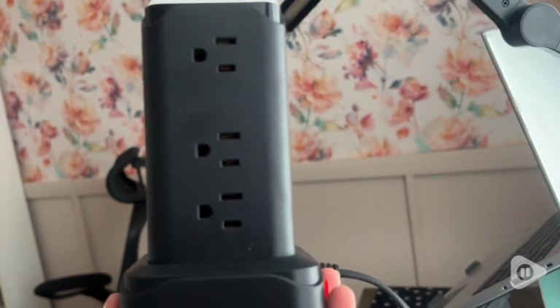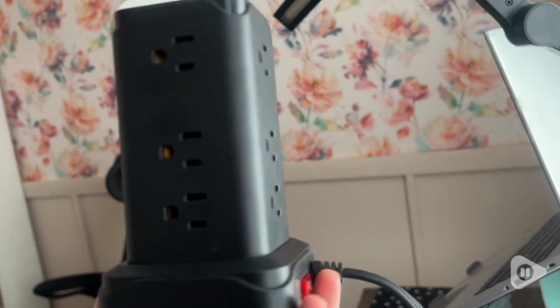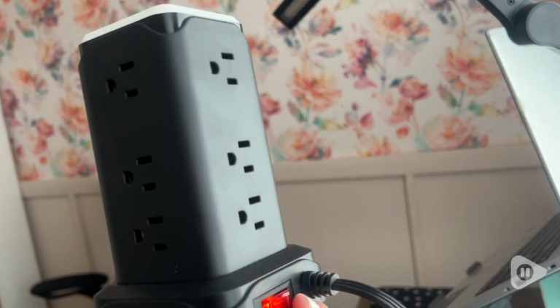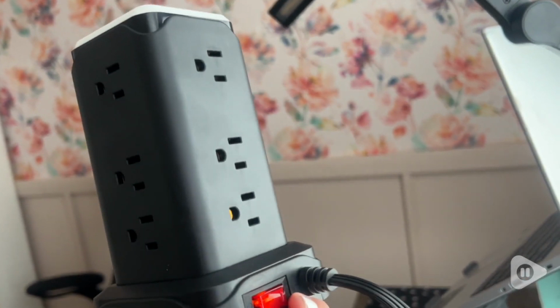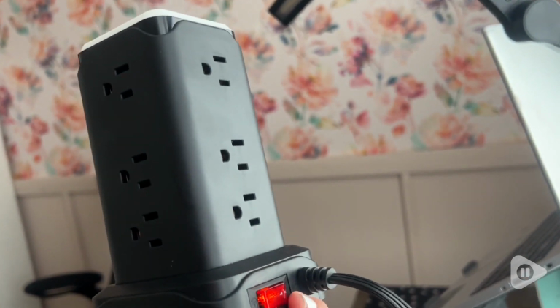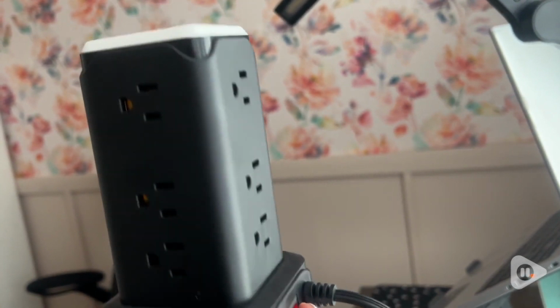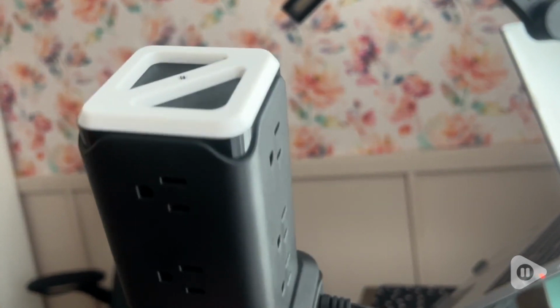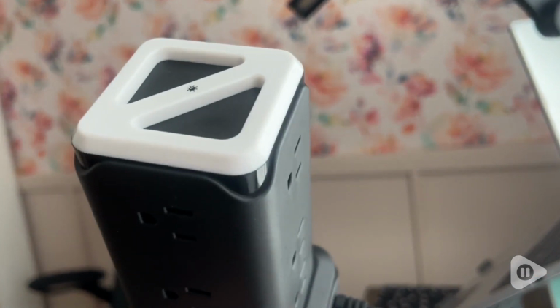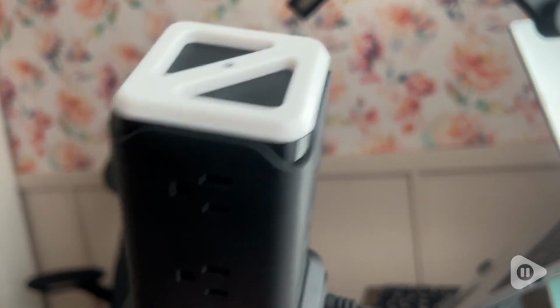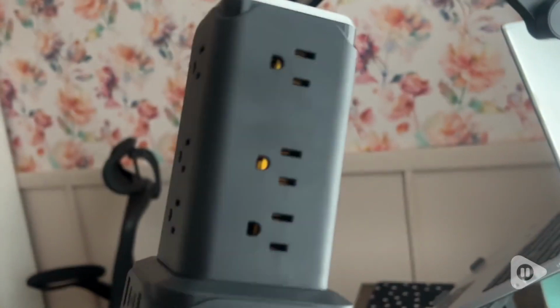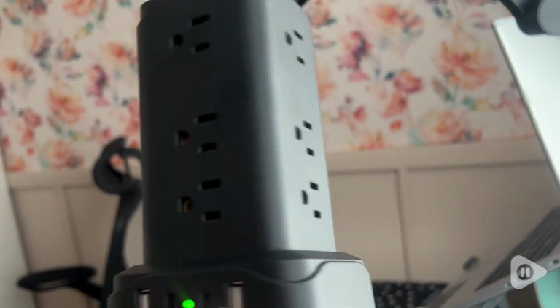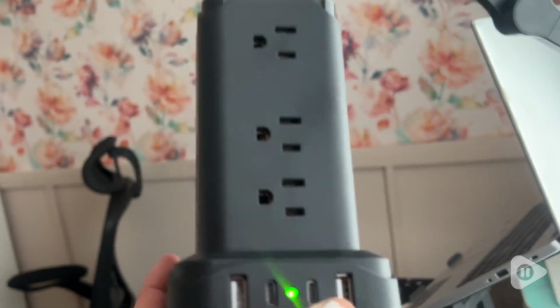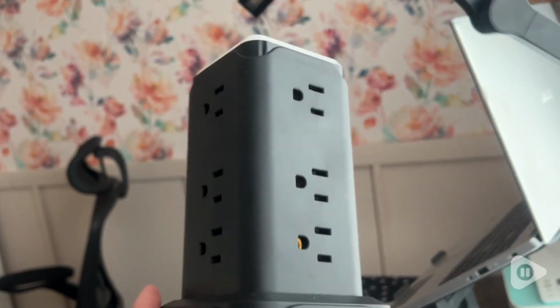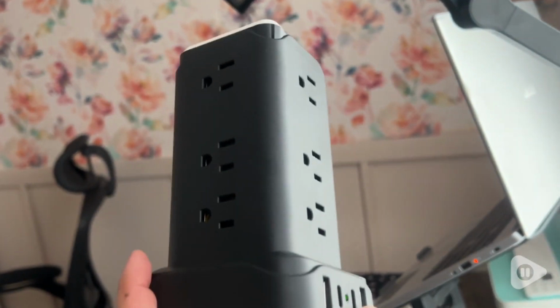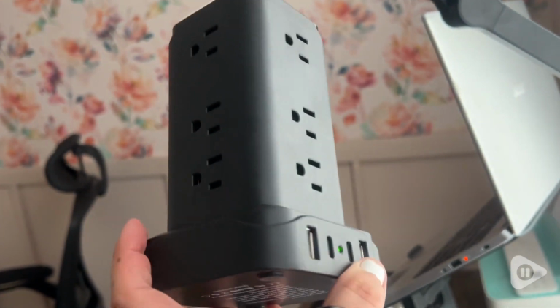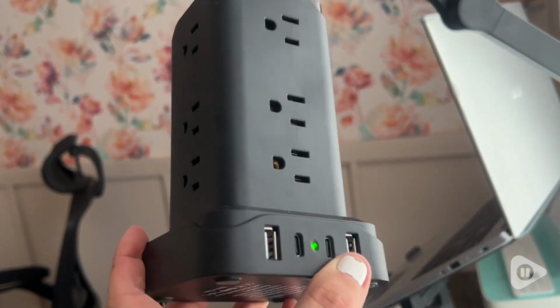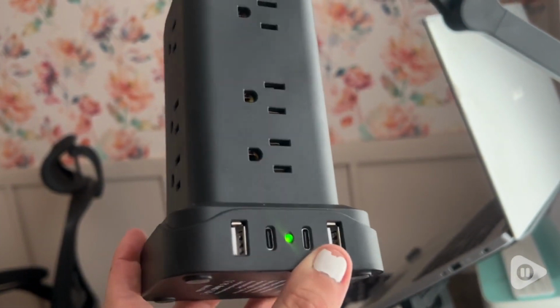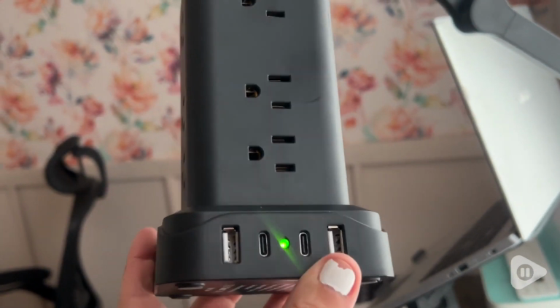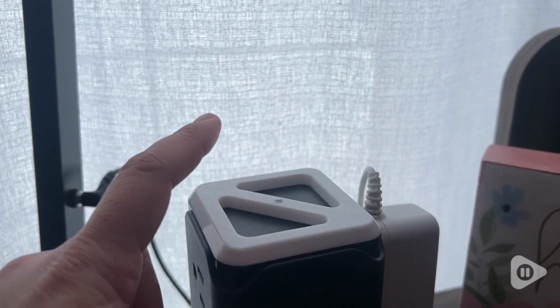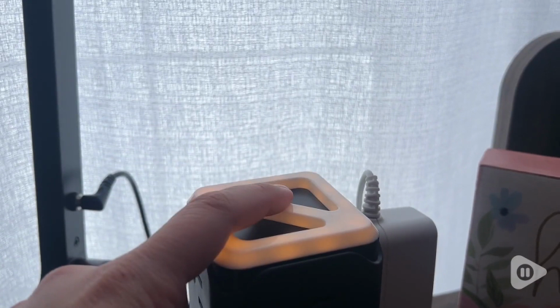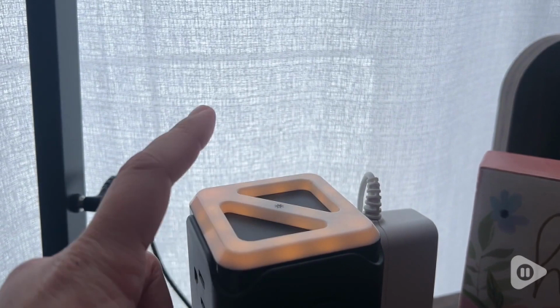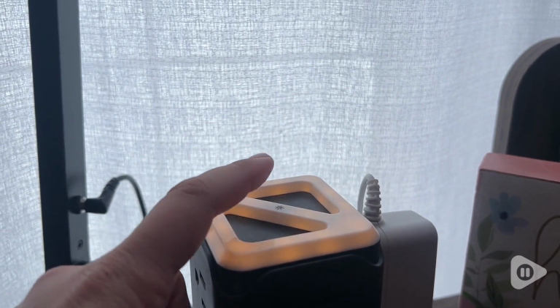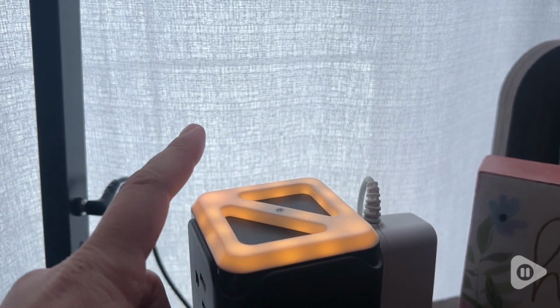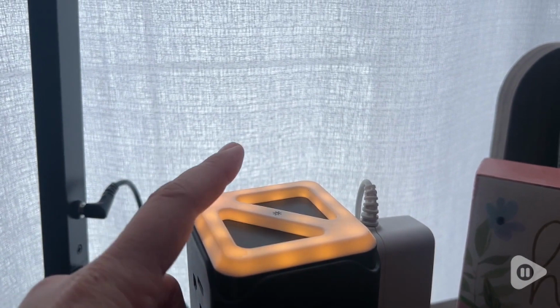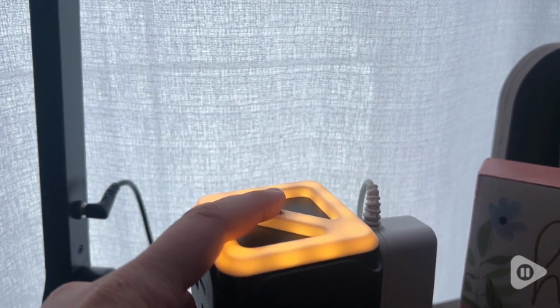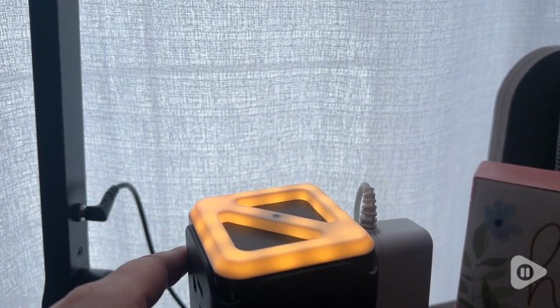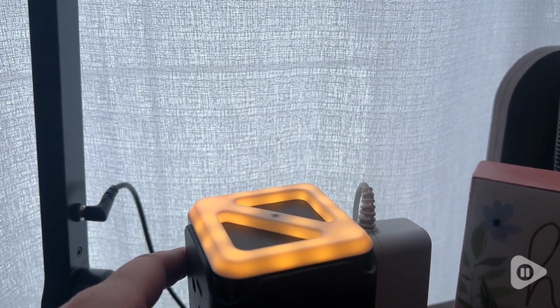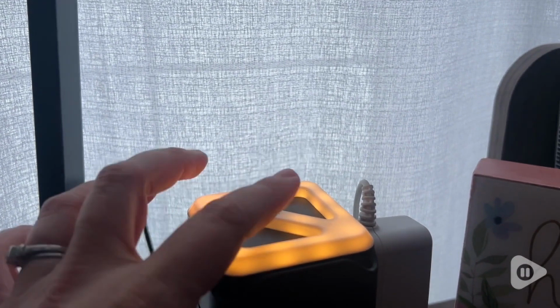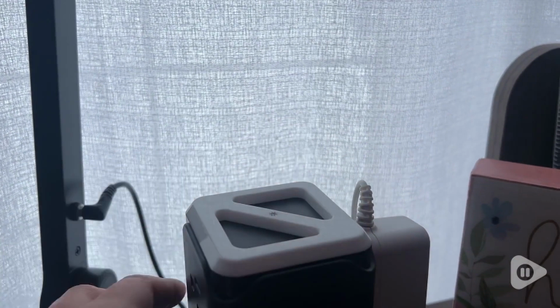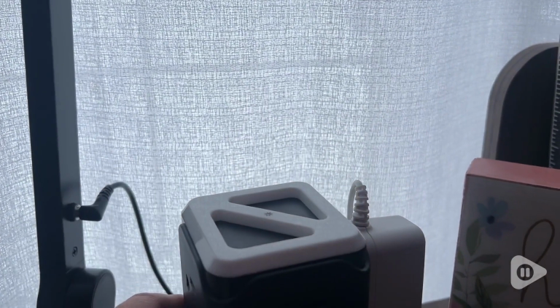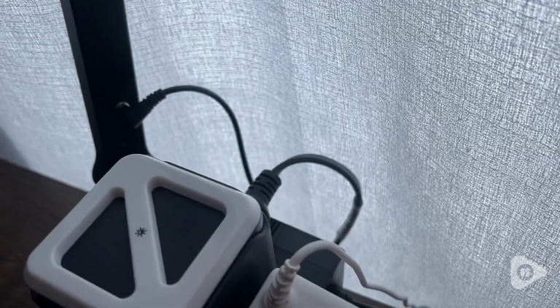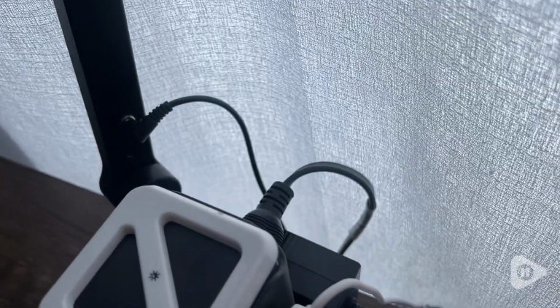You also have two different USB chargers — two USB-C and two USB-A. And to top it all off, it has a light on top, so if you need a light at night you can use that. It's adjustable, it's really great.